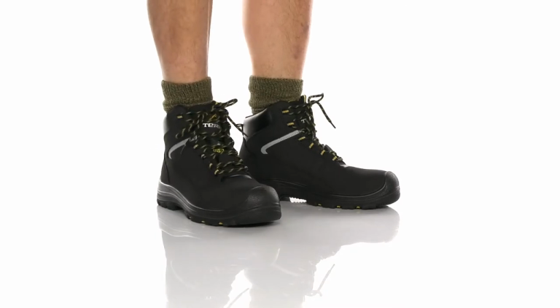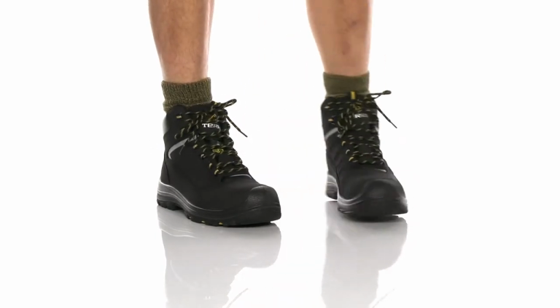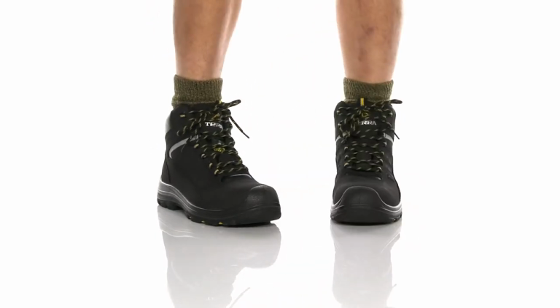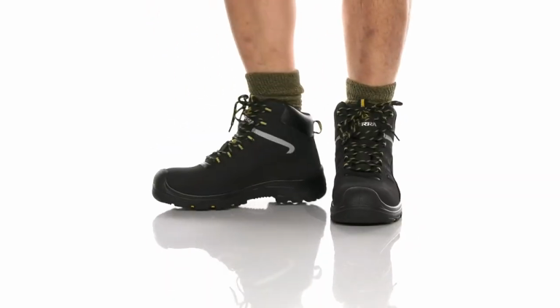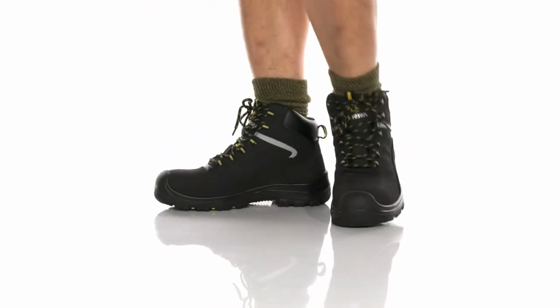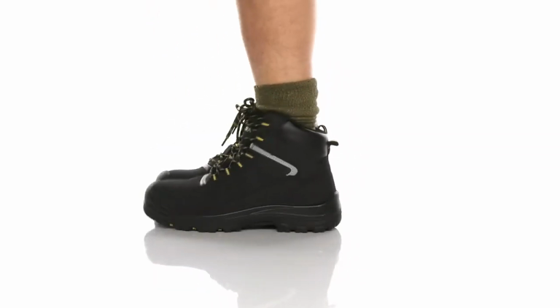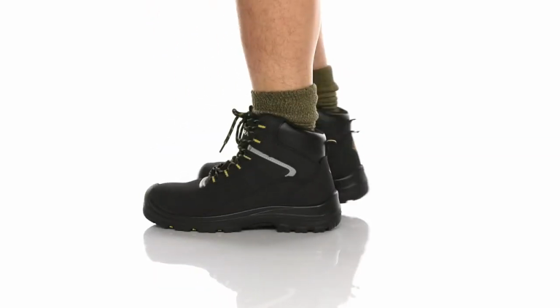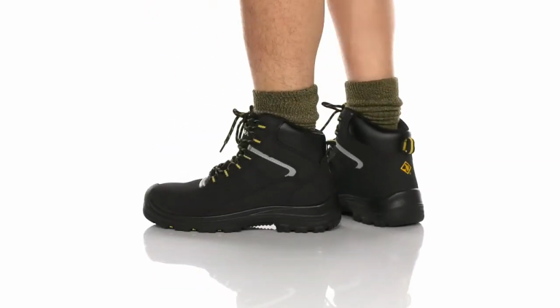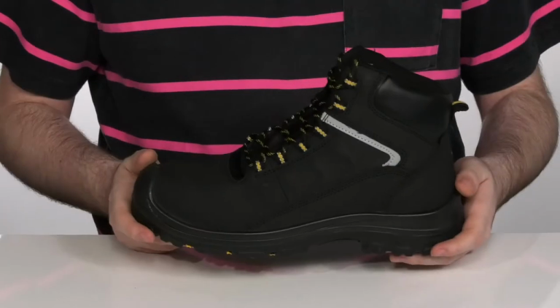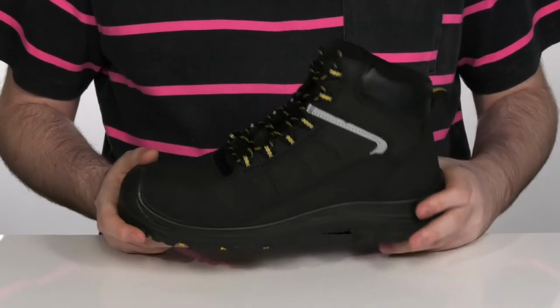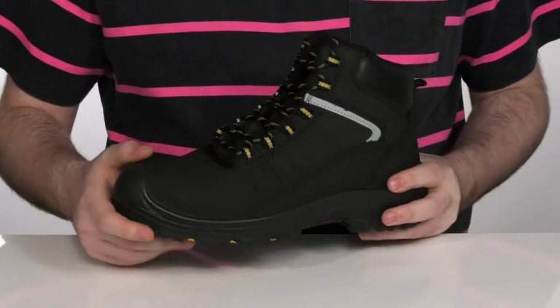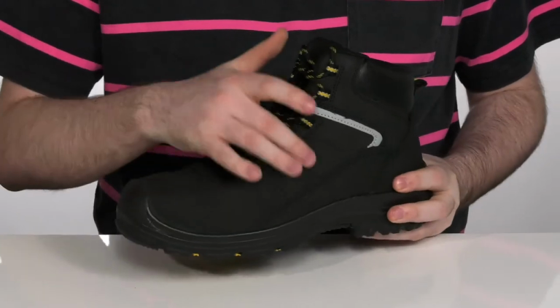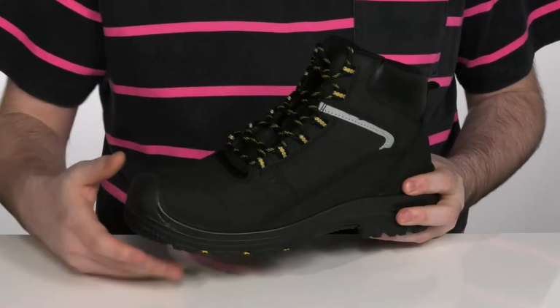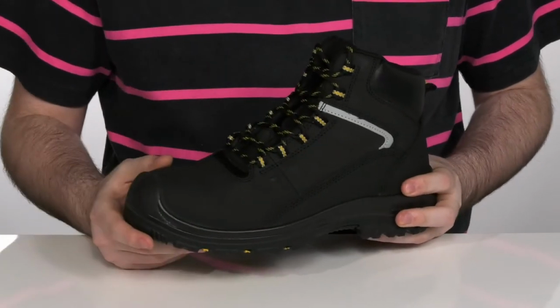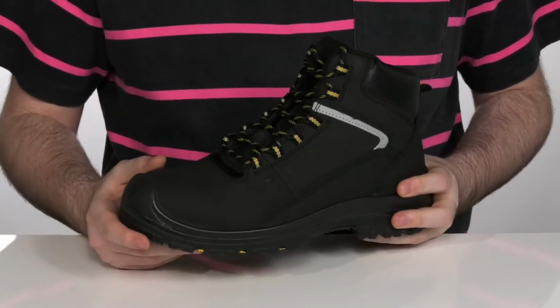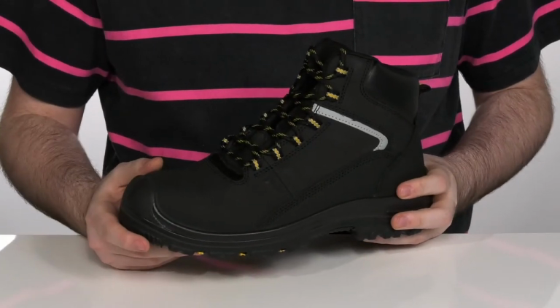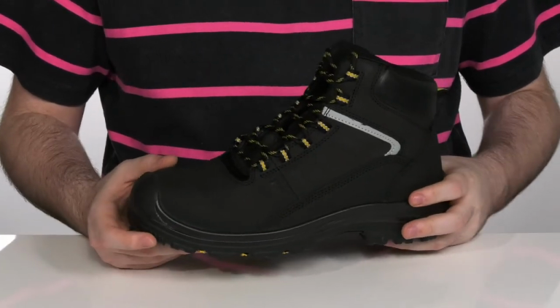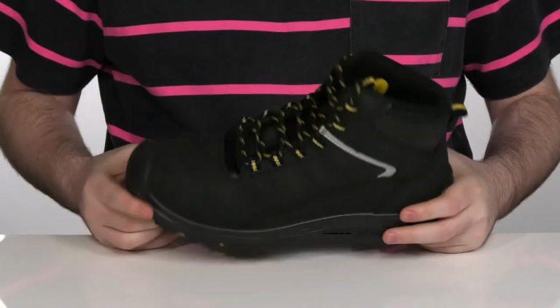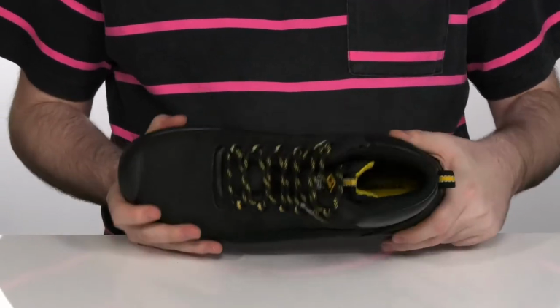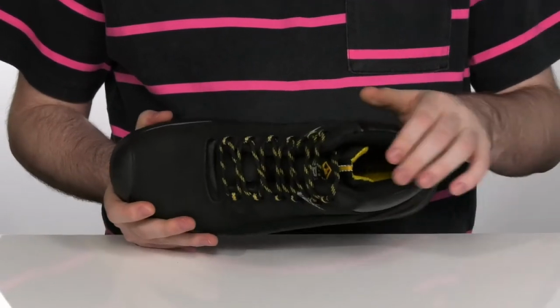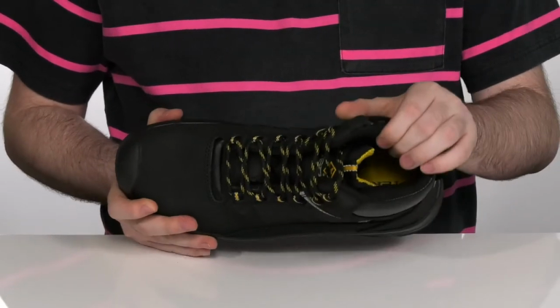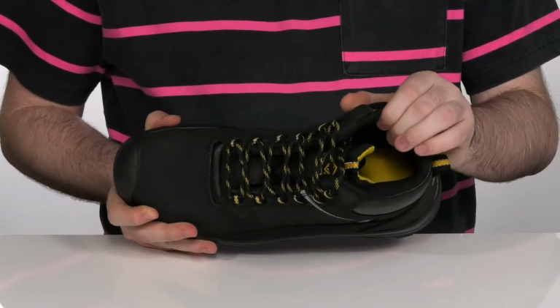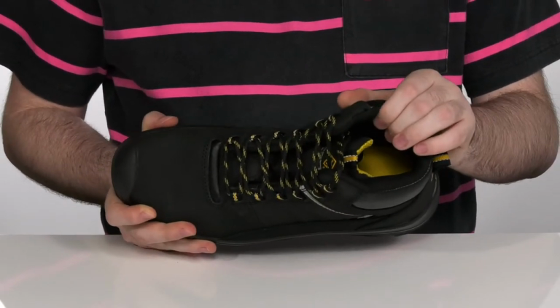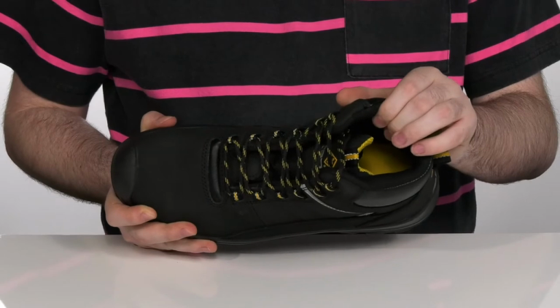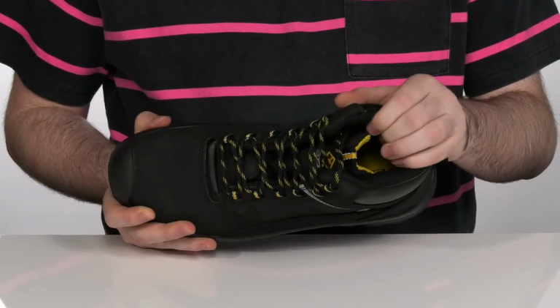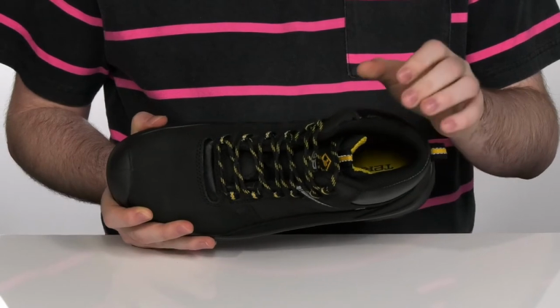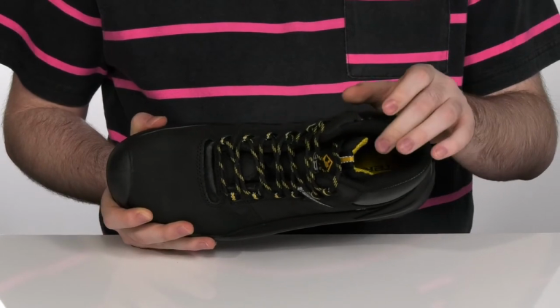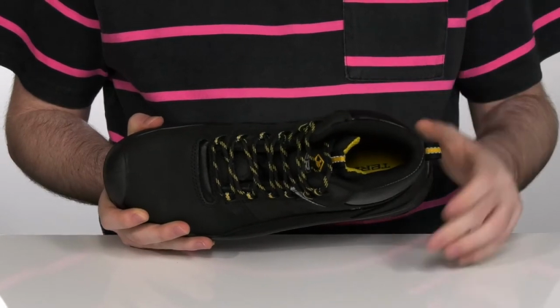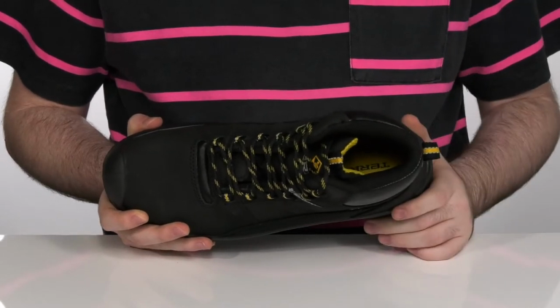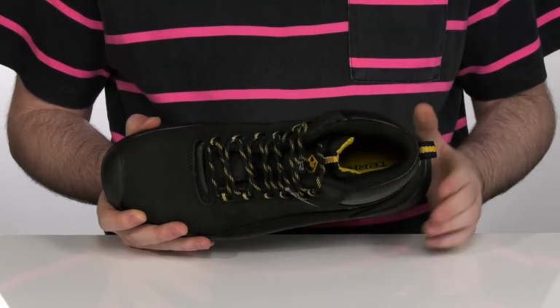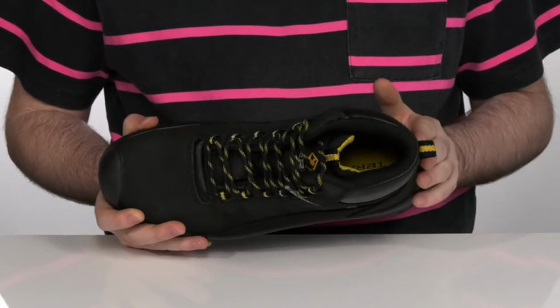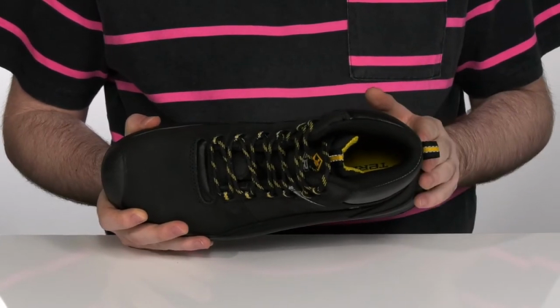Keep yourself safe at work when you're wearing these very durable boots. They use a full-grain waterproof nubuck leather upper with a moisture-wicking and abrasion-resistant lining to make sure that you are dry and comfortable for long hours at a time.